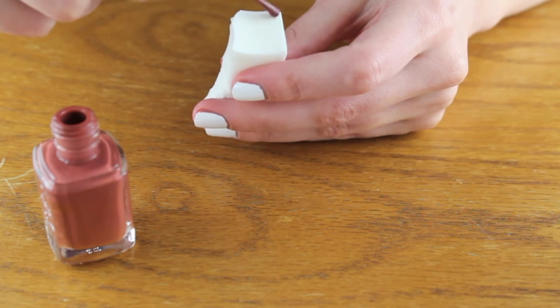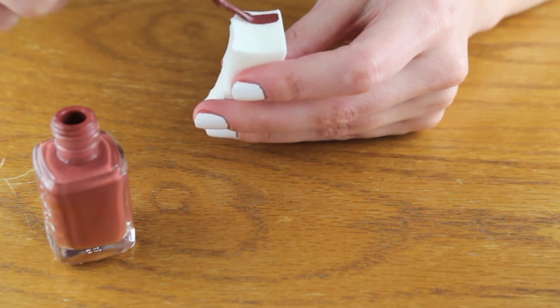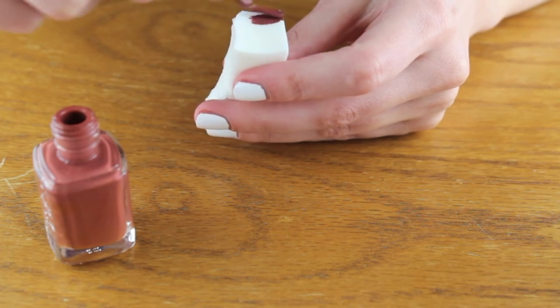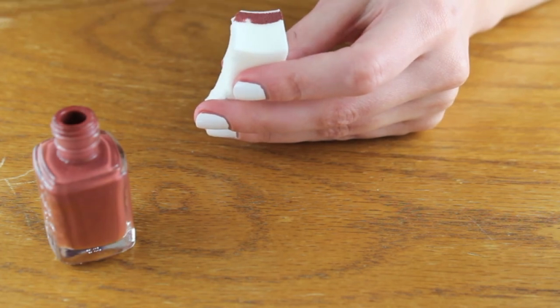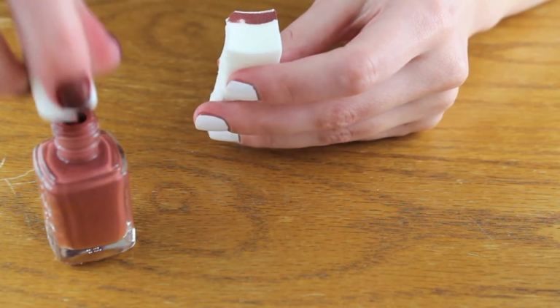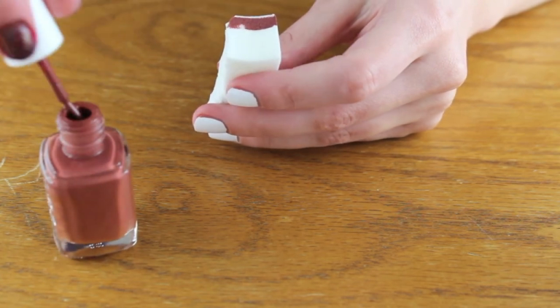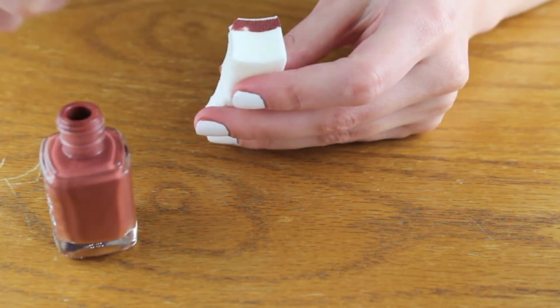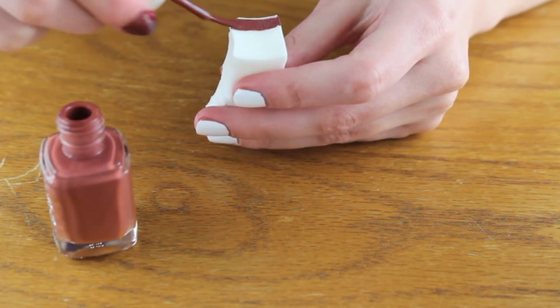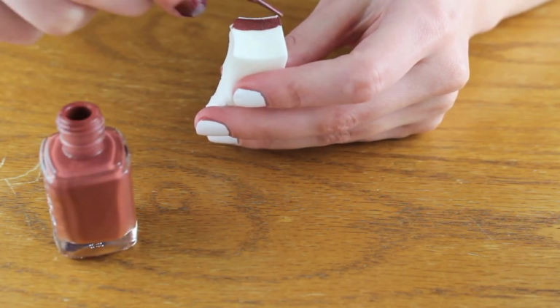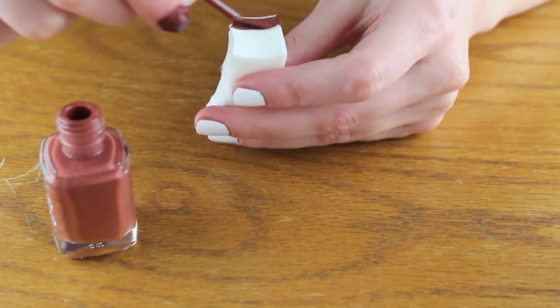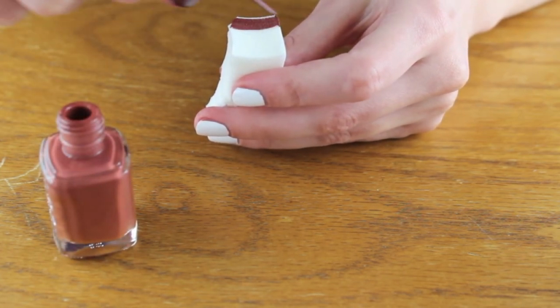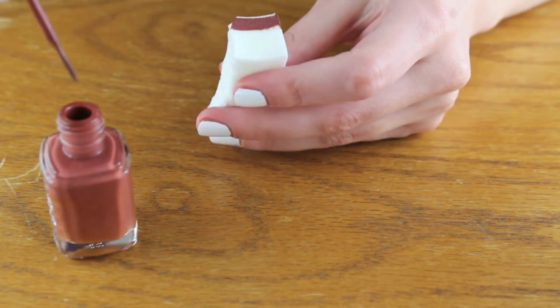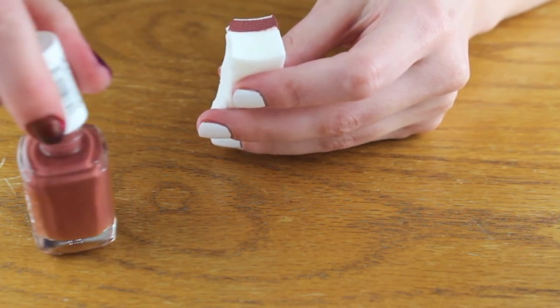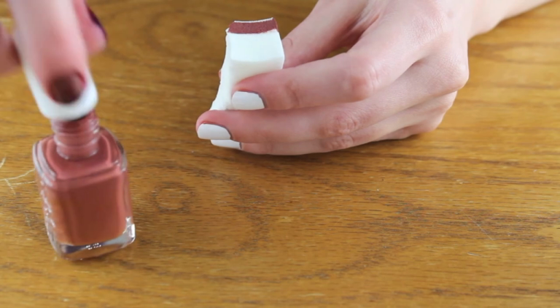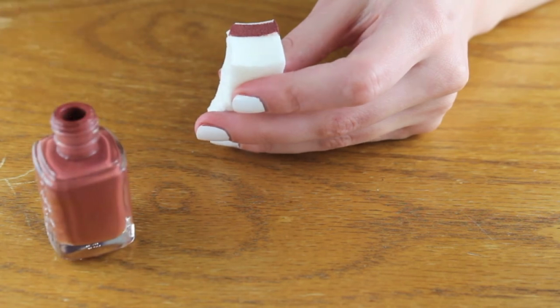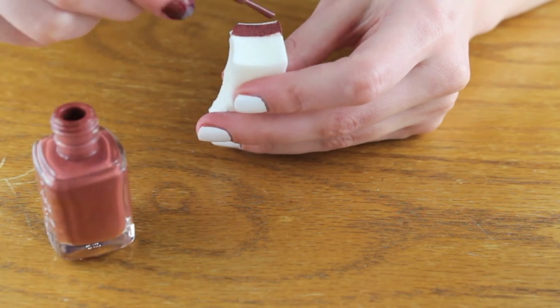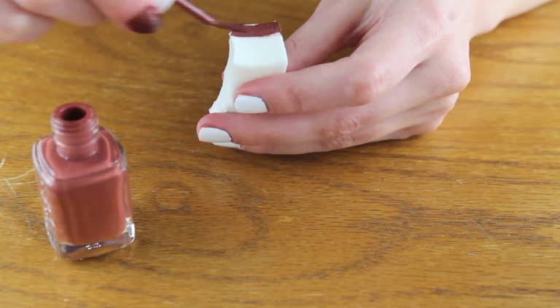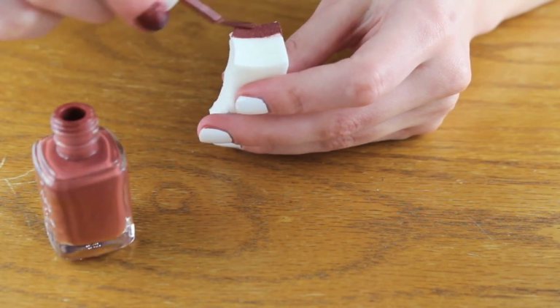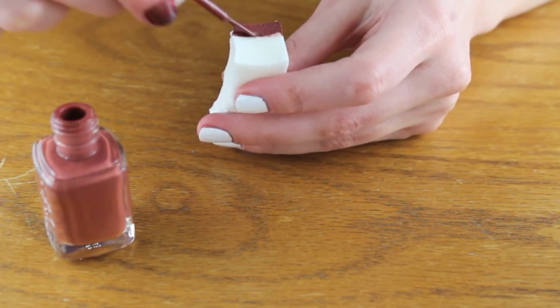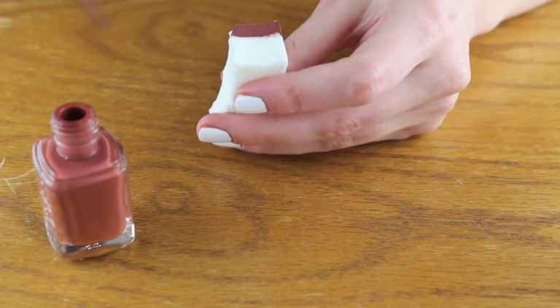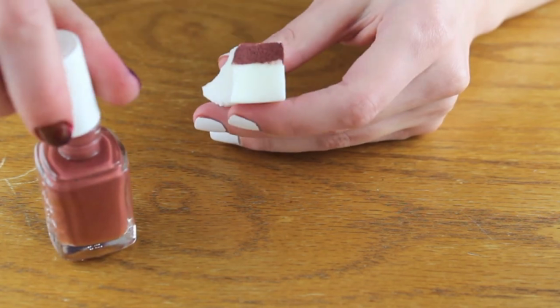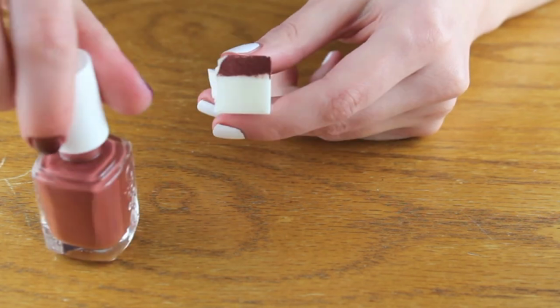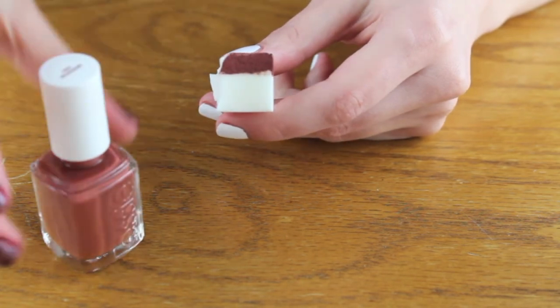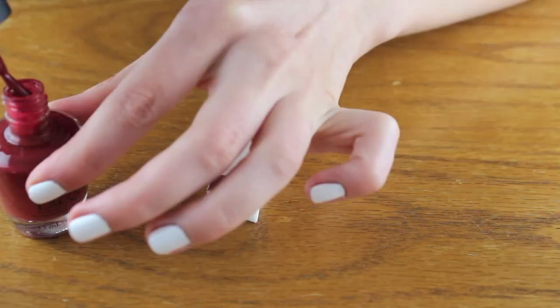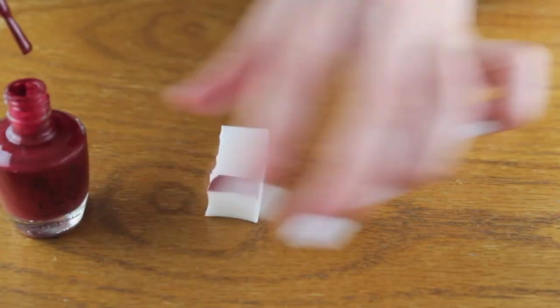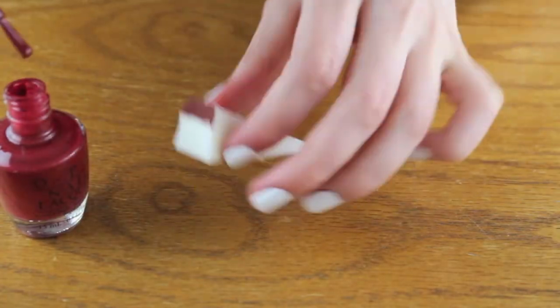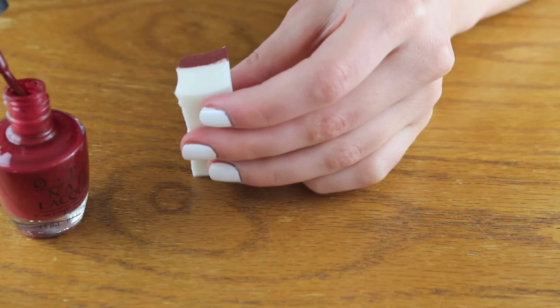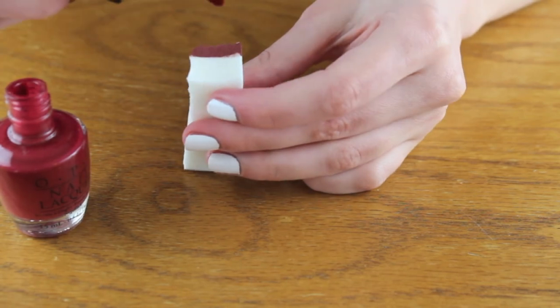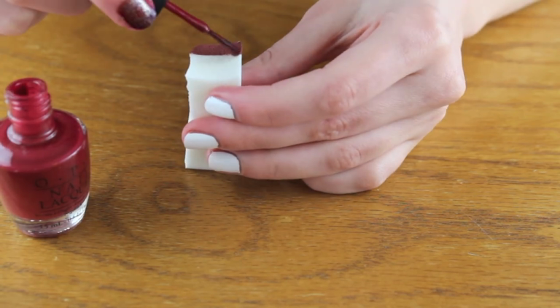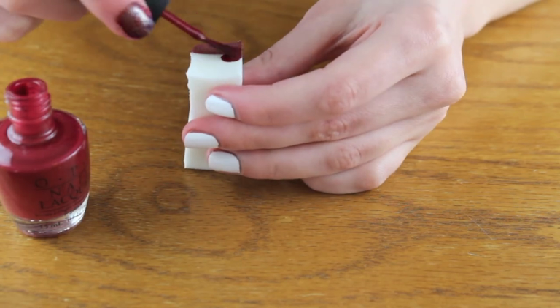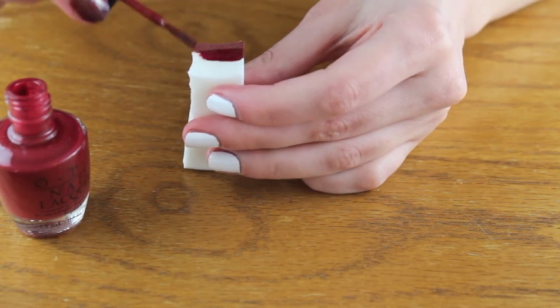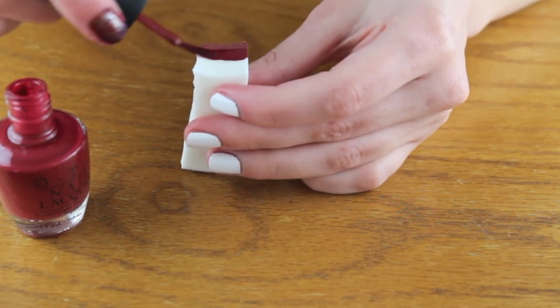Then I'm taking my first color and painting a stripe on the end of the makeup sponge. And then do the same thing for the other two colors.